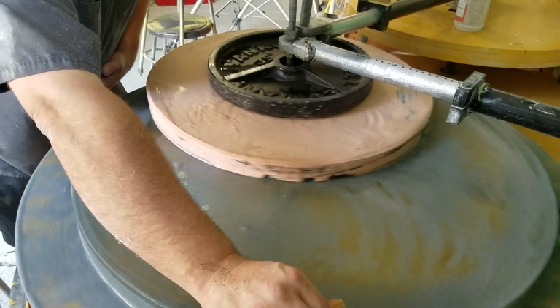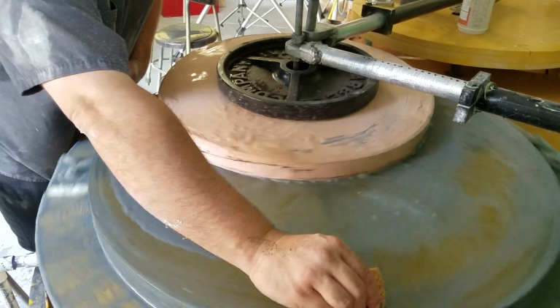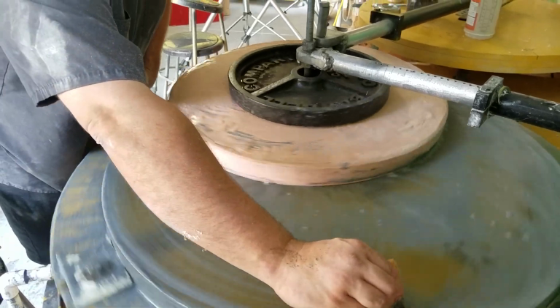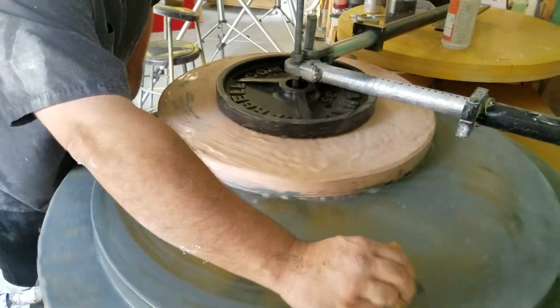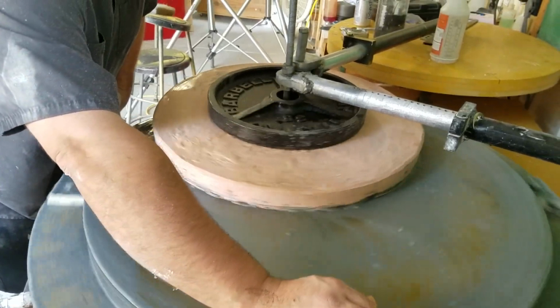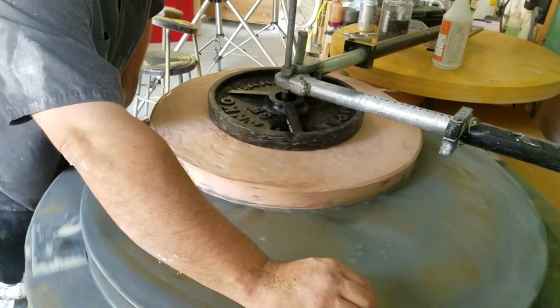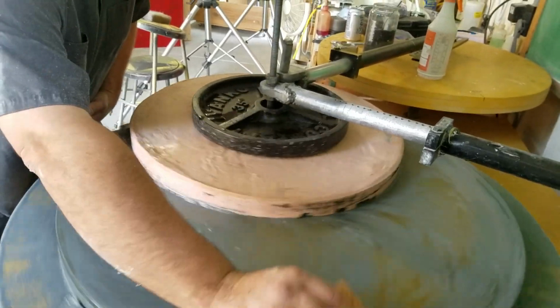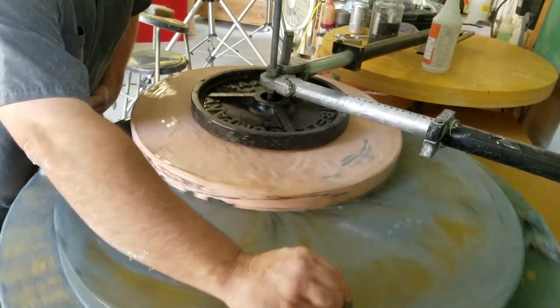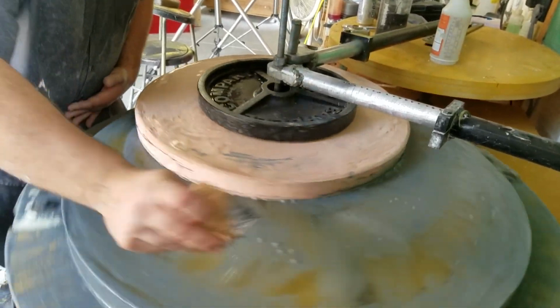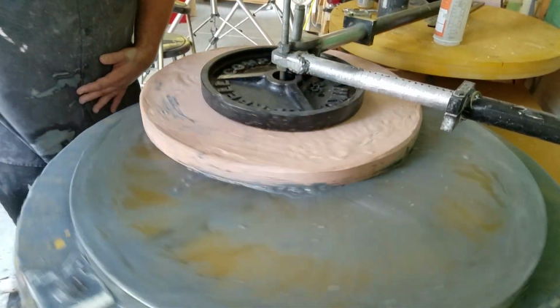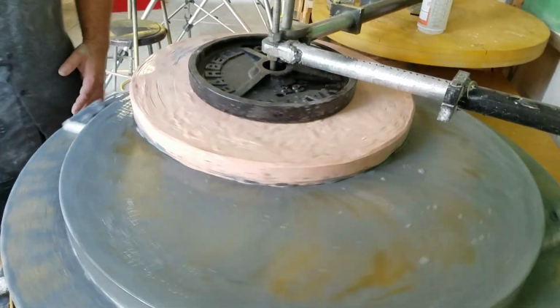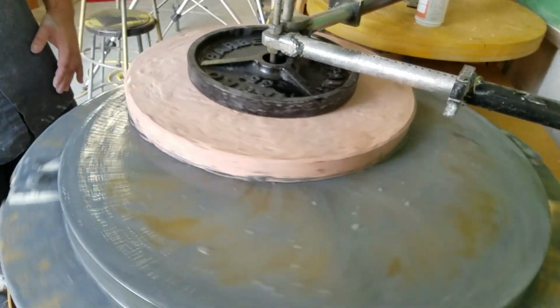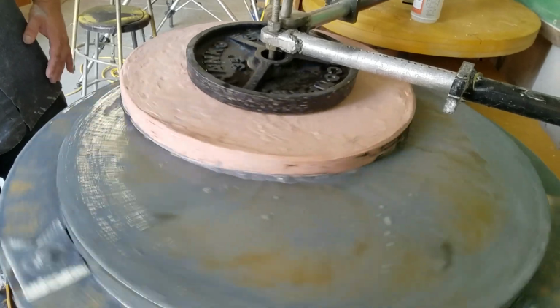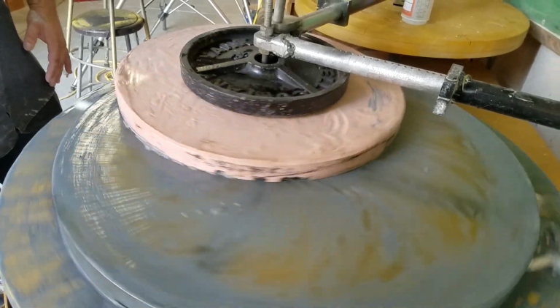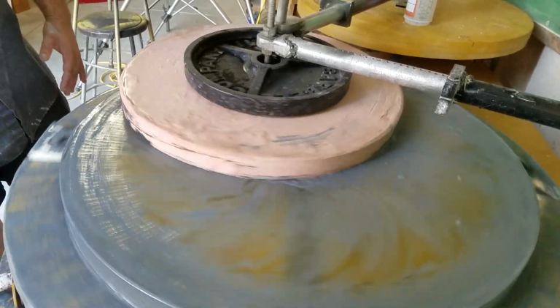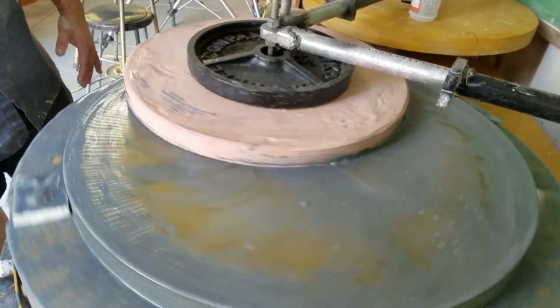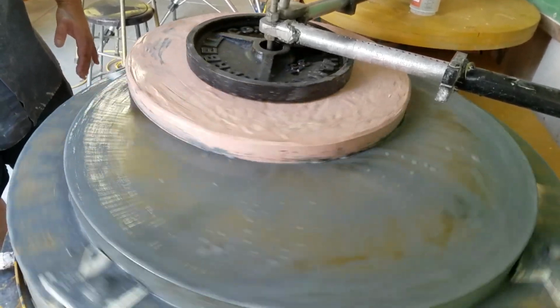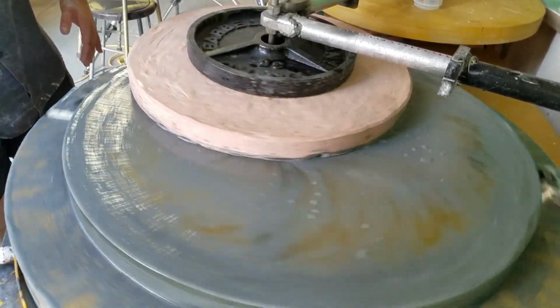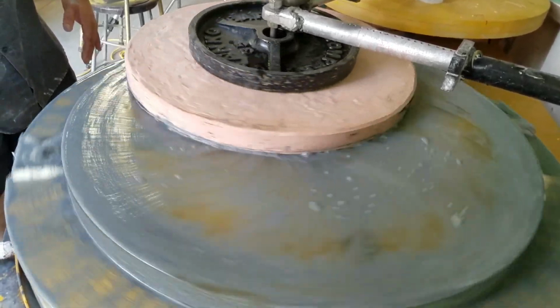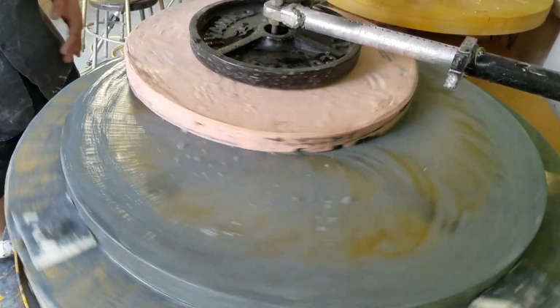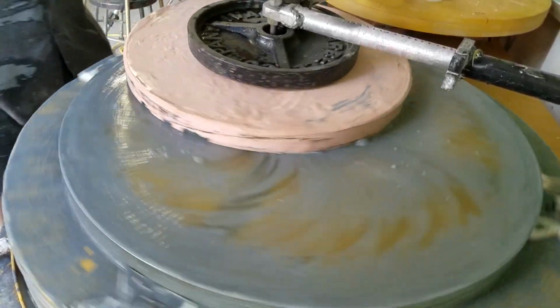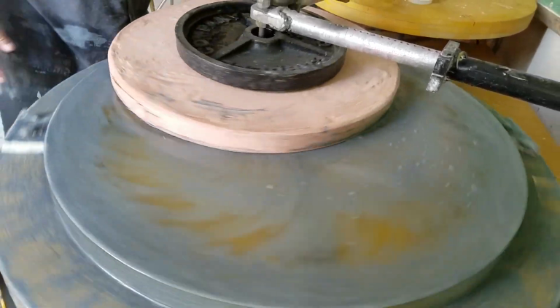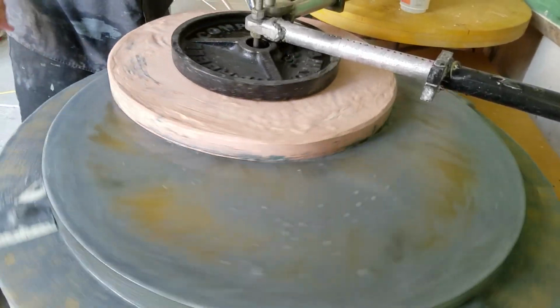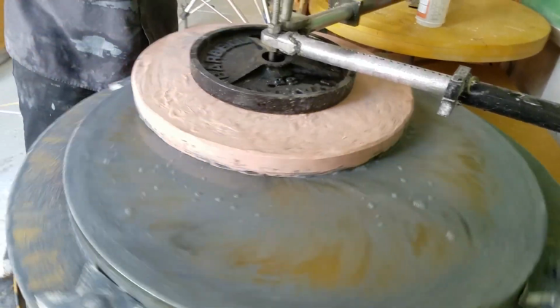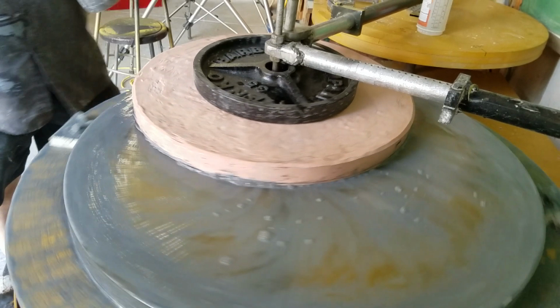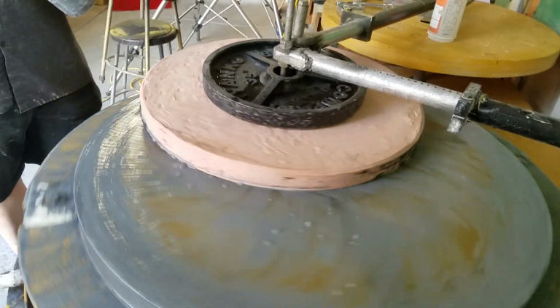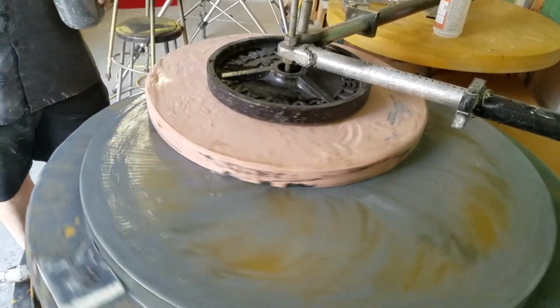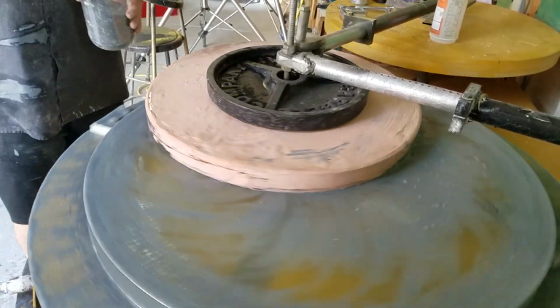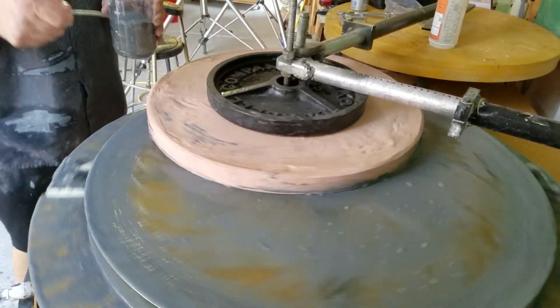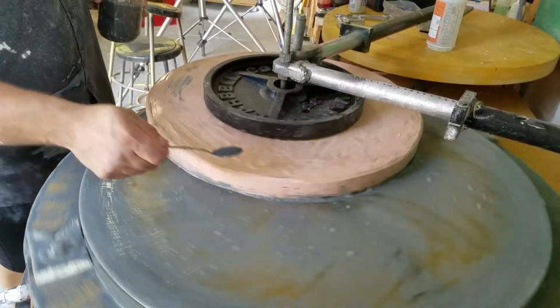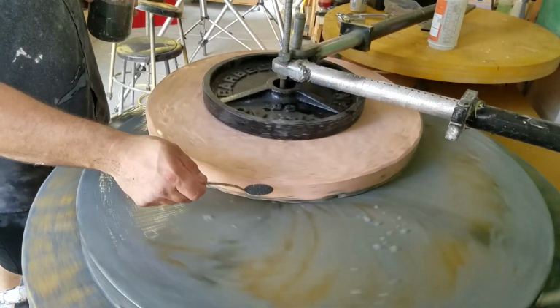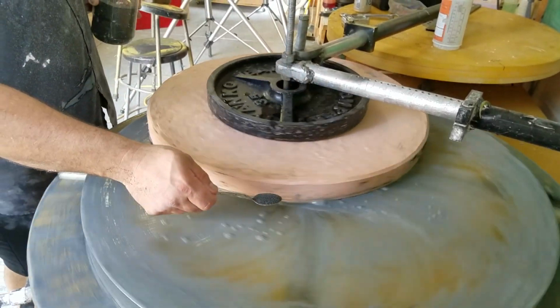I currently have a 35 pound weight sitting on there just because we're trying to get work done to it, trick it. Anyway, half an hour down, a billion dollars to go.